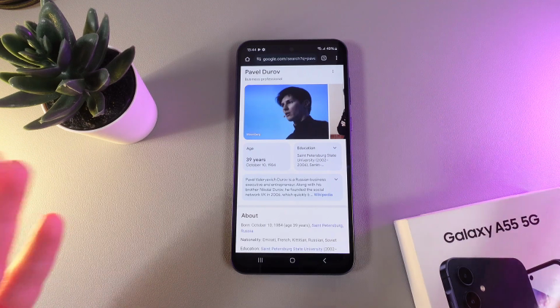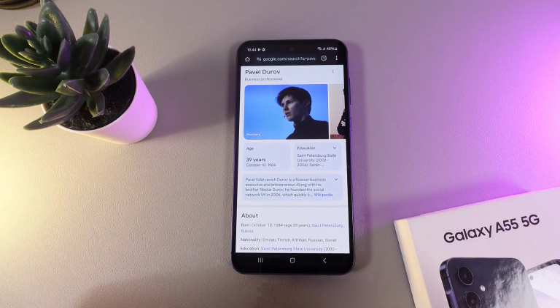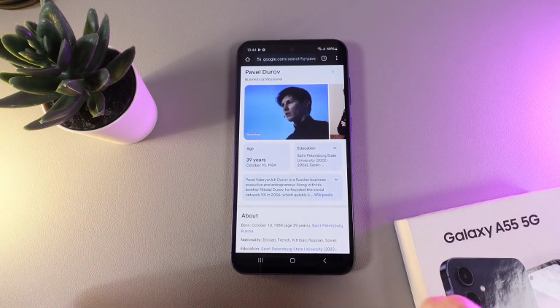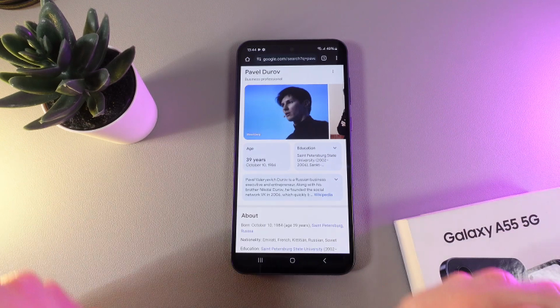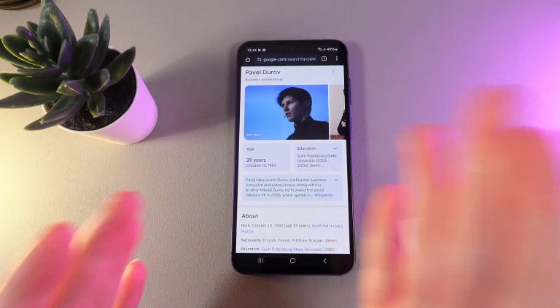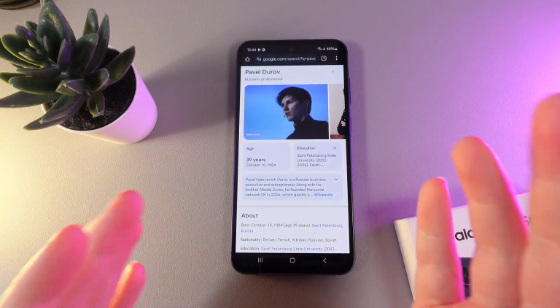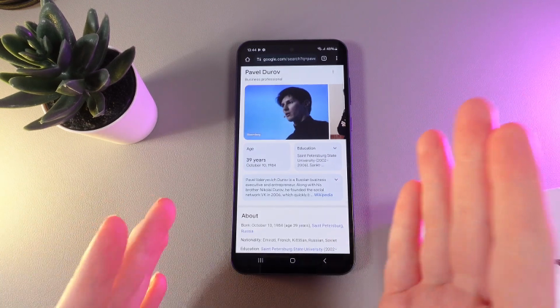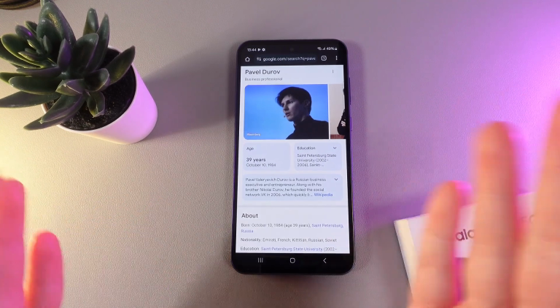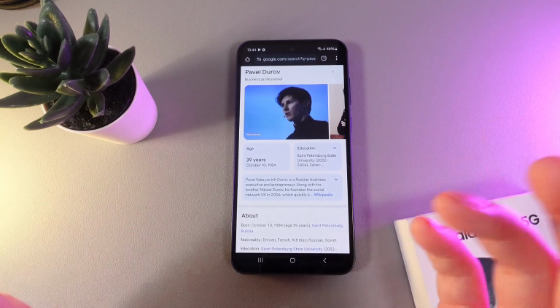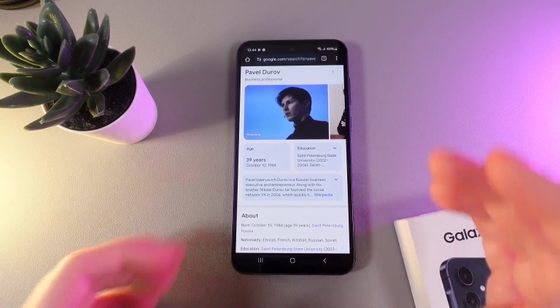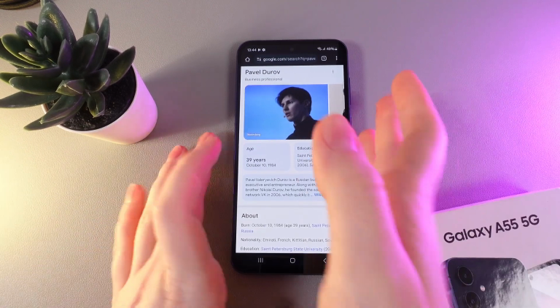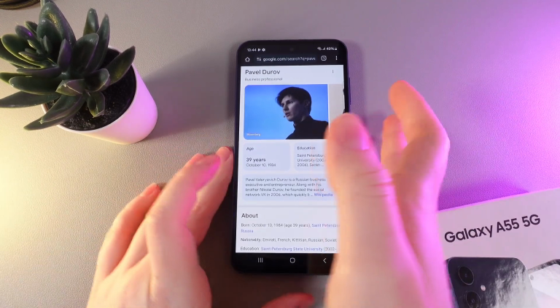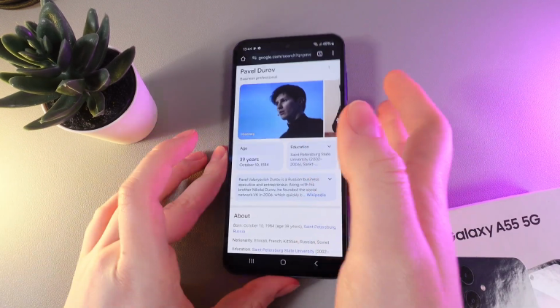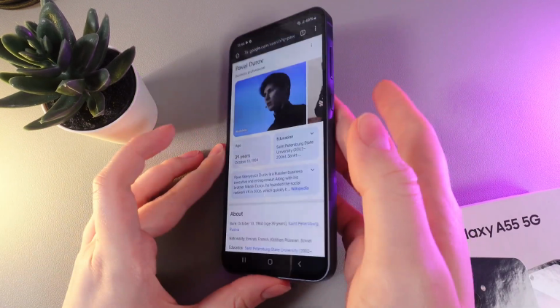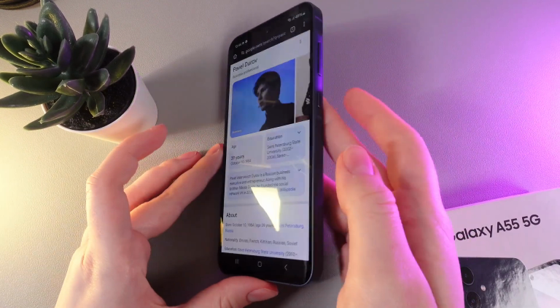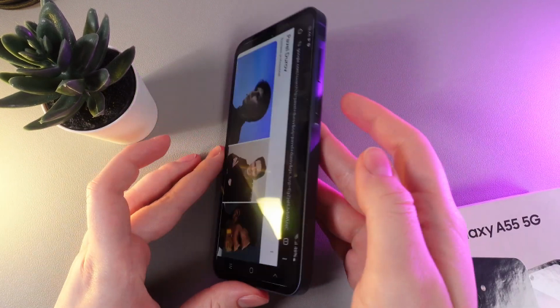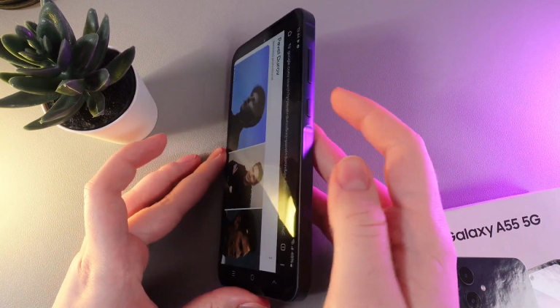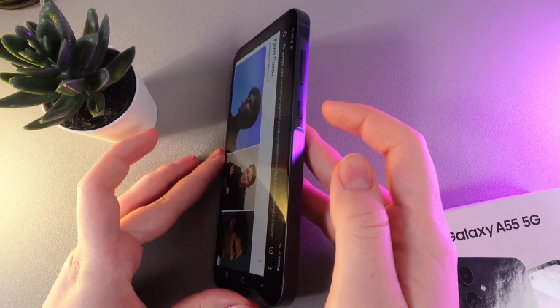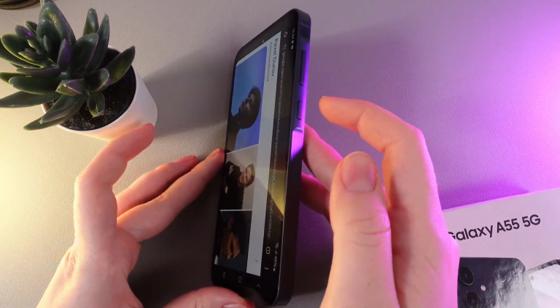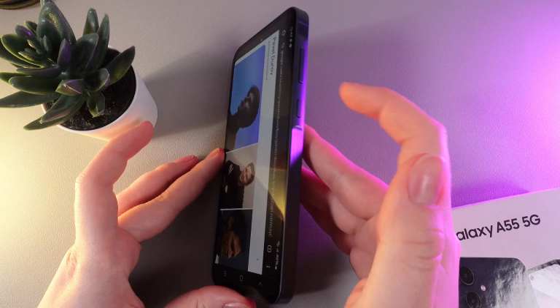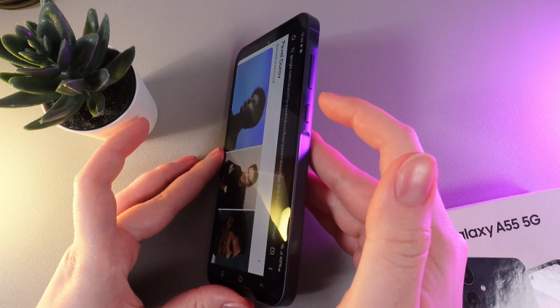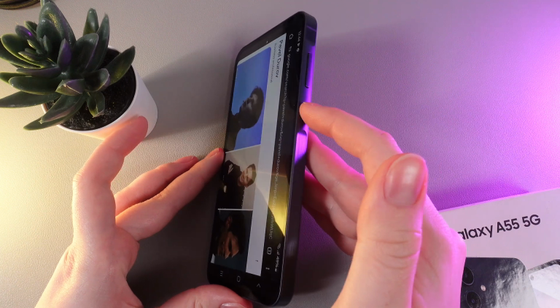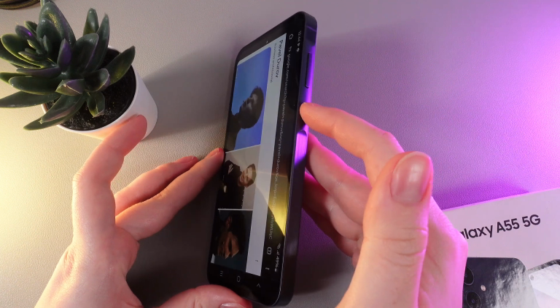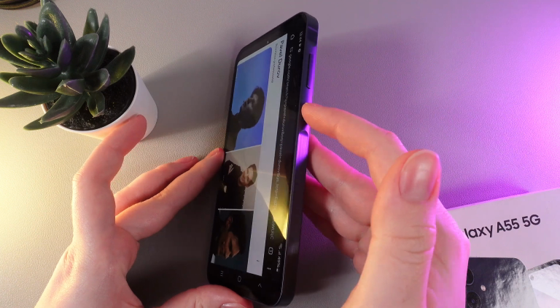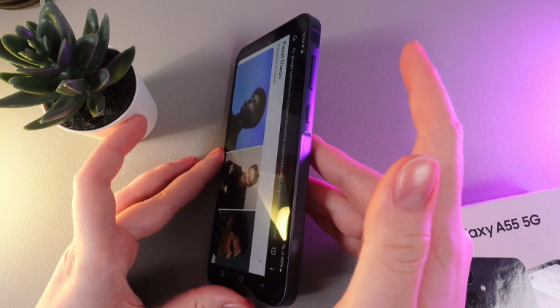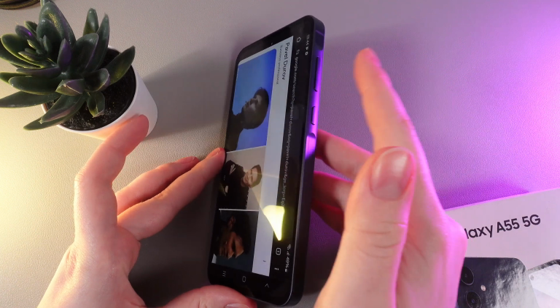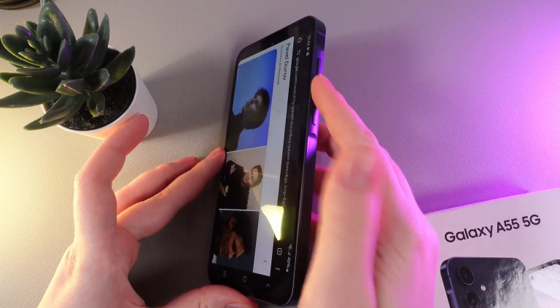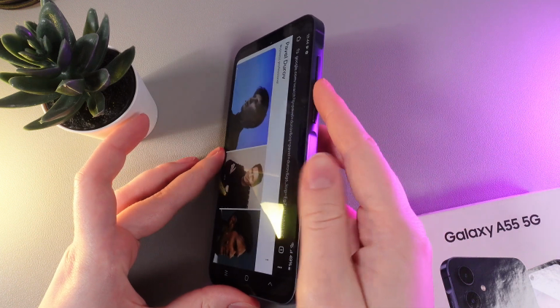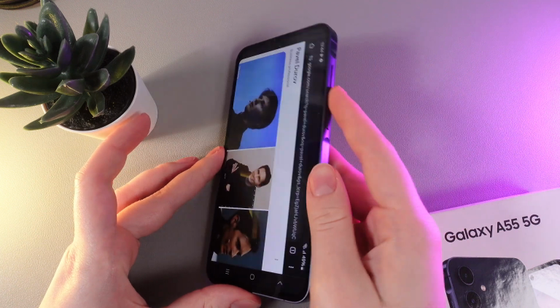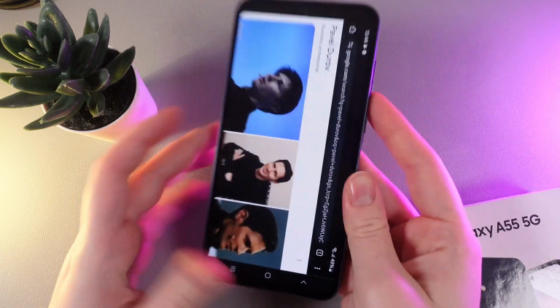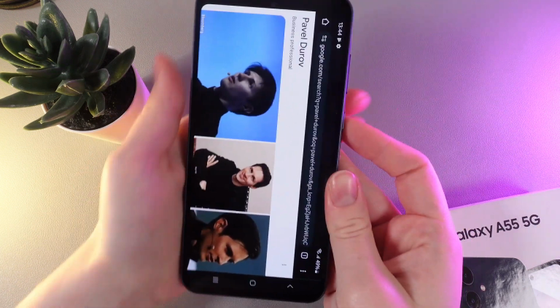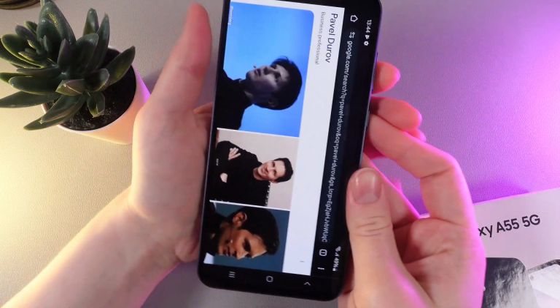To make a scrolling screenshot we would need to firstly do a basic screenshot by clicking on this button combination, which is the power button and volume down. So let's do it.